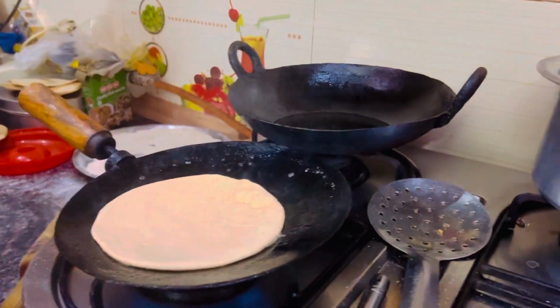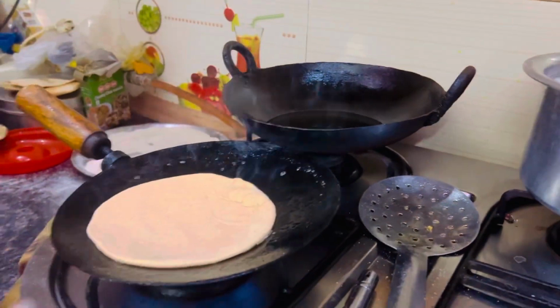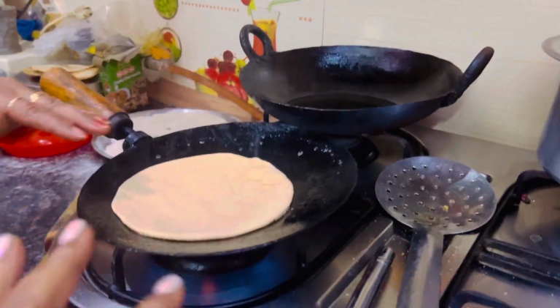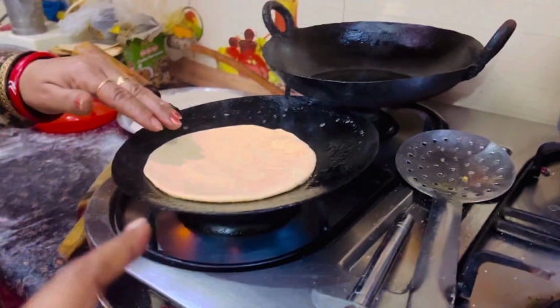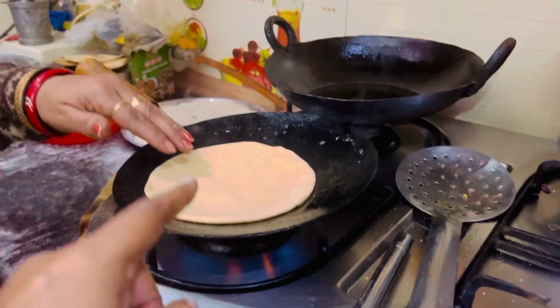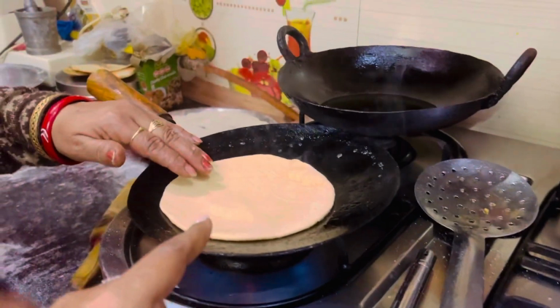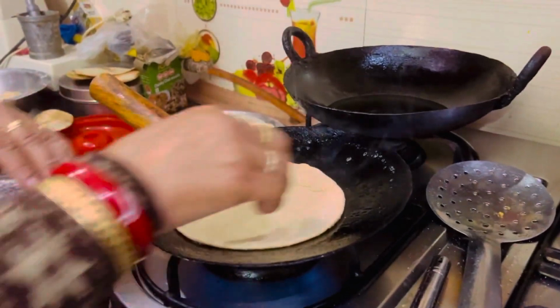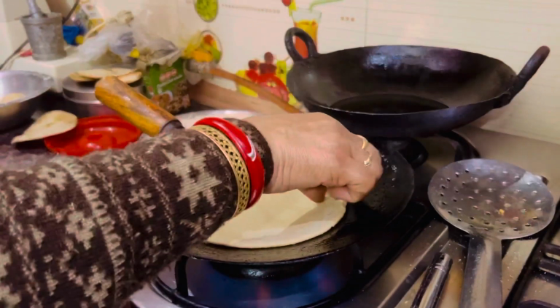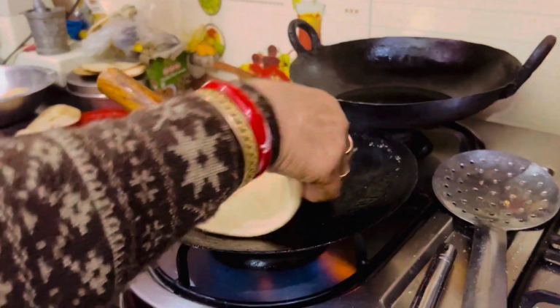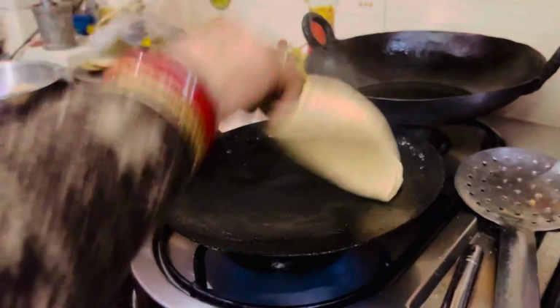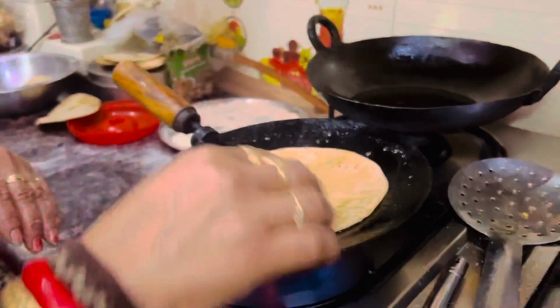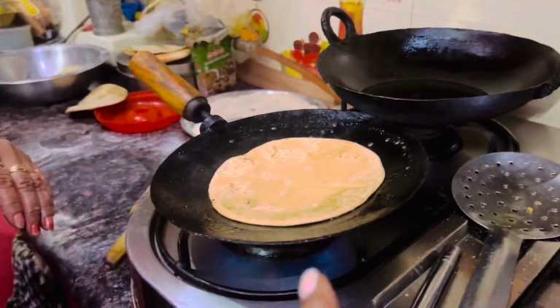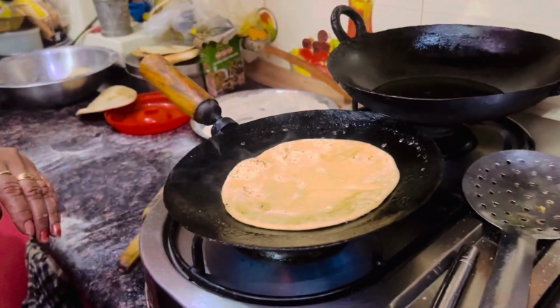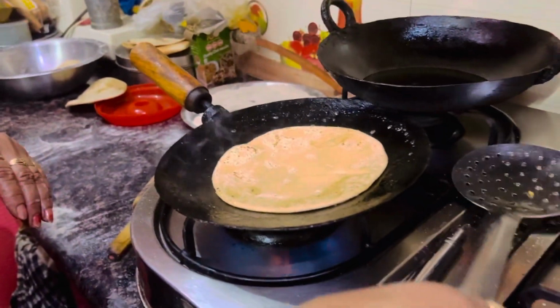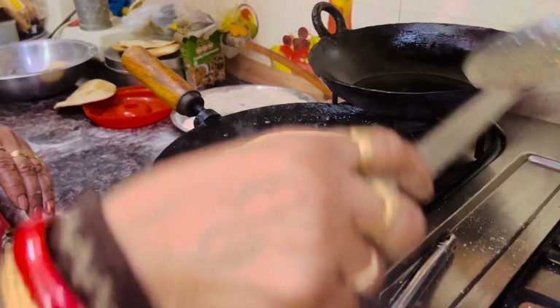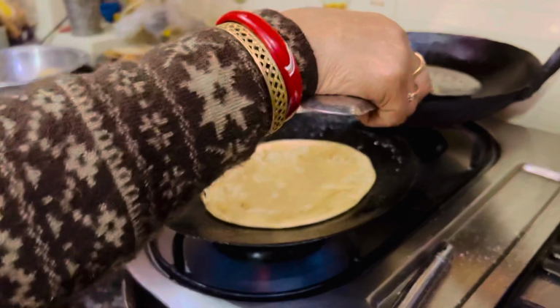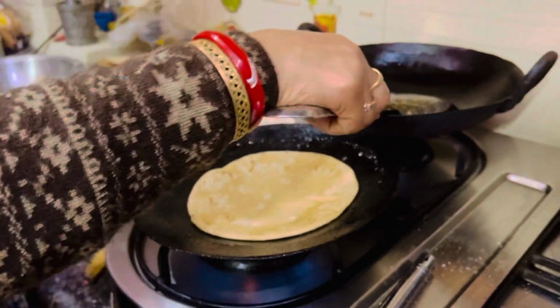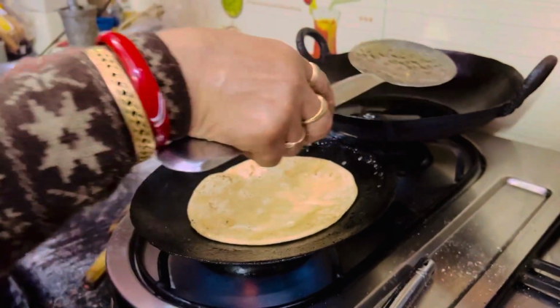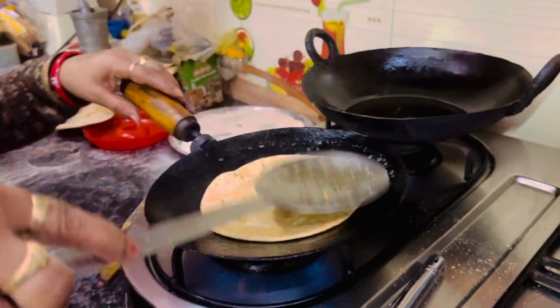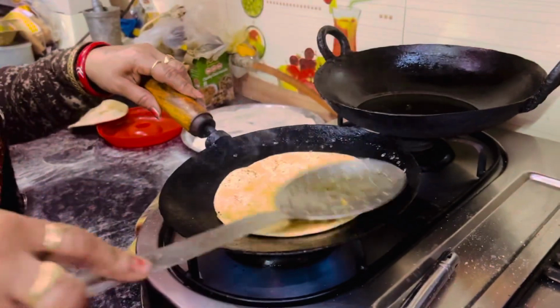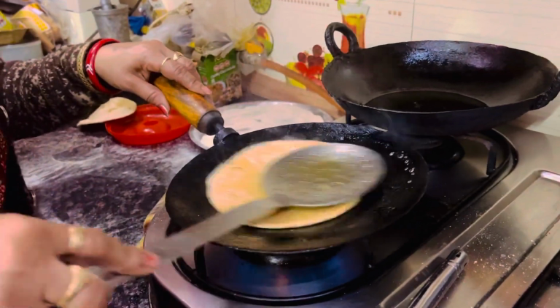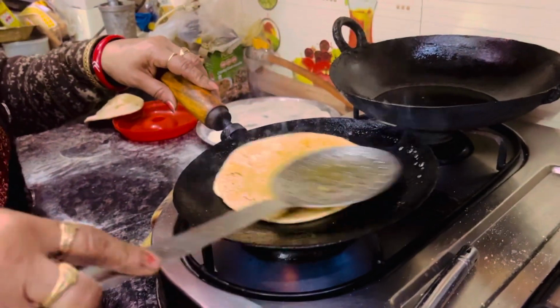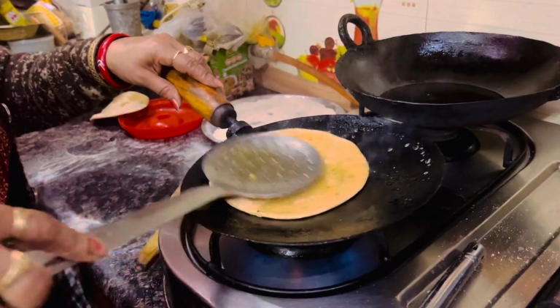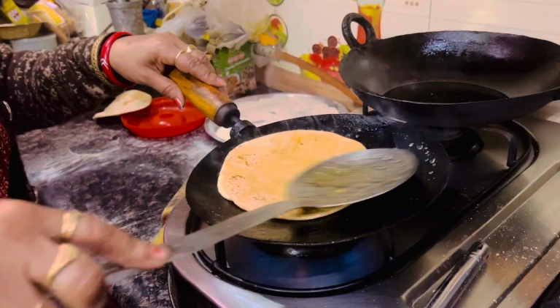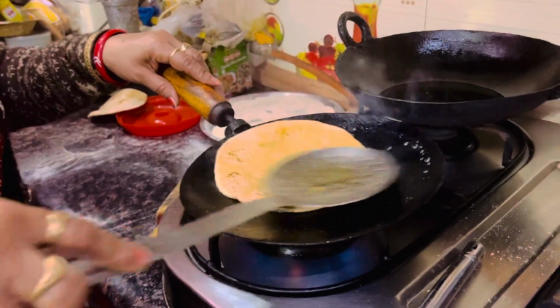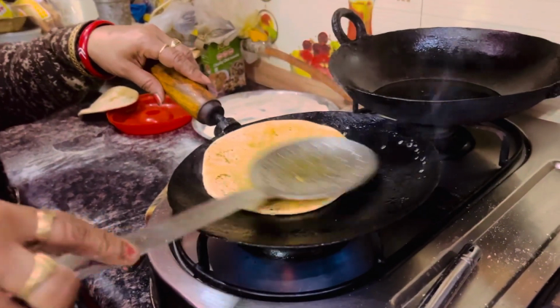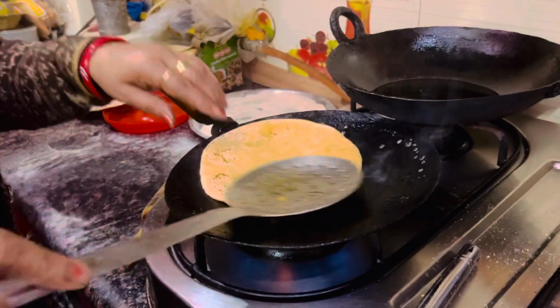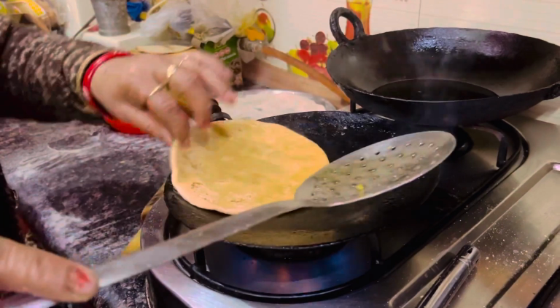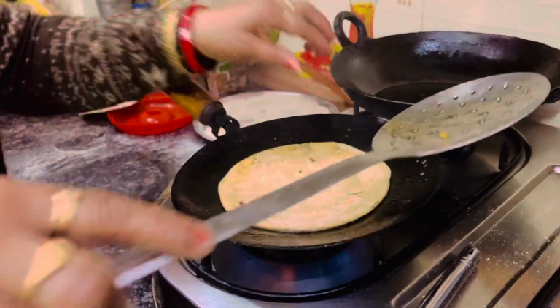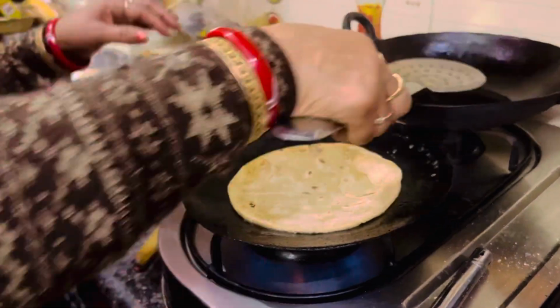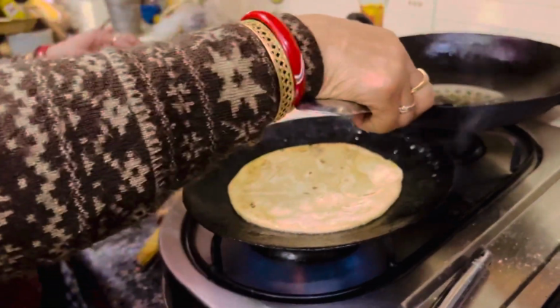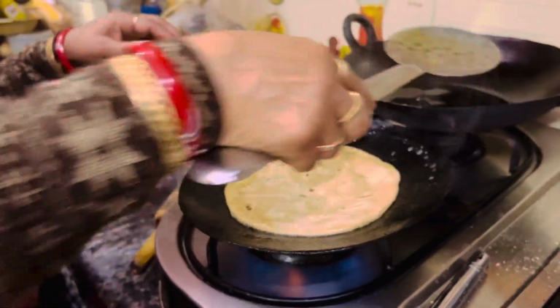We make it like a bread, simple, and we put it like this way. After that we do like that. We have to put it in ghee or oil, whatever you prefer, then we do like that.